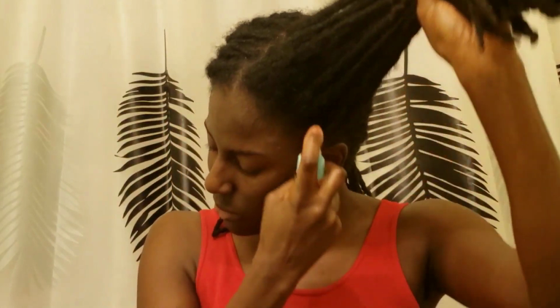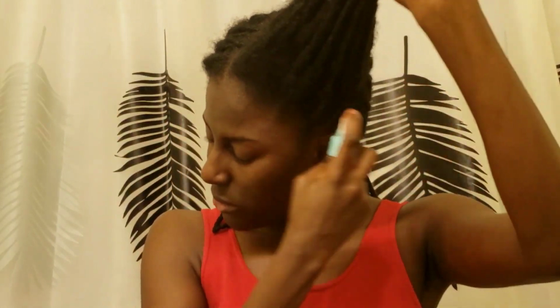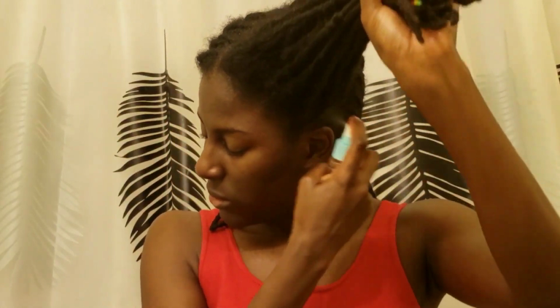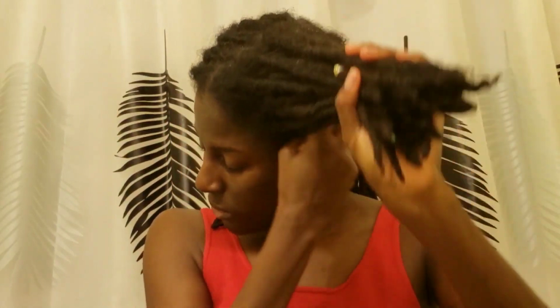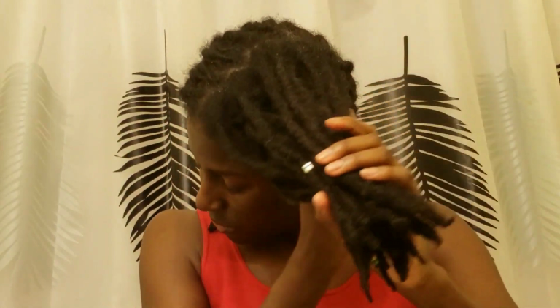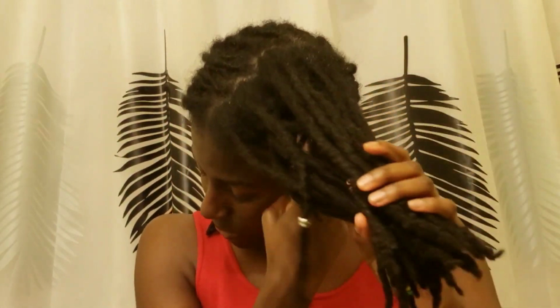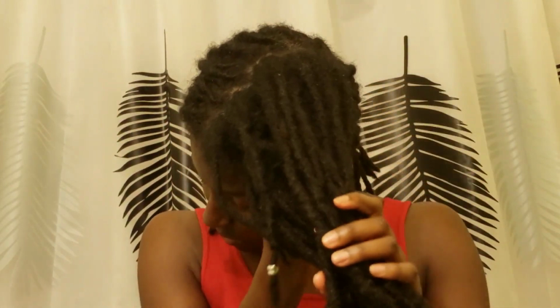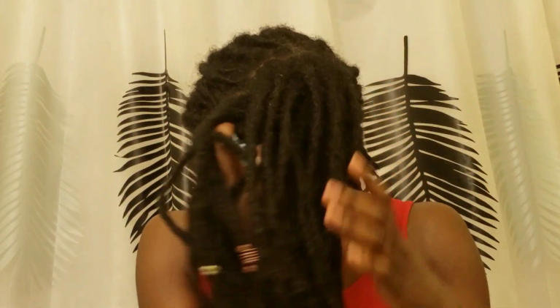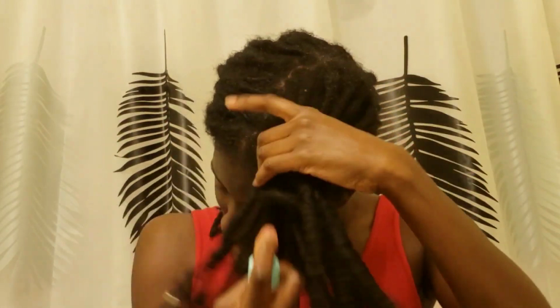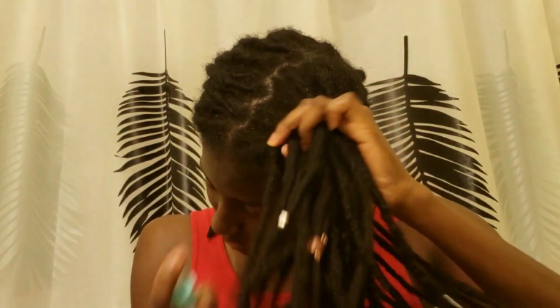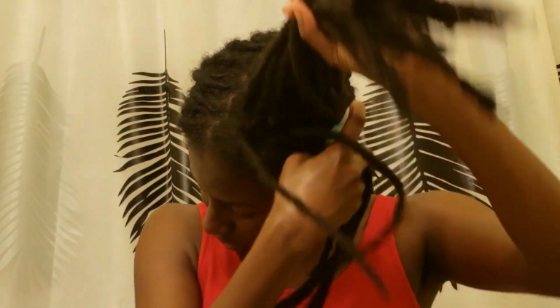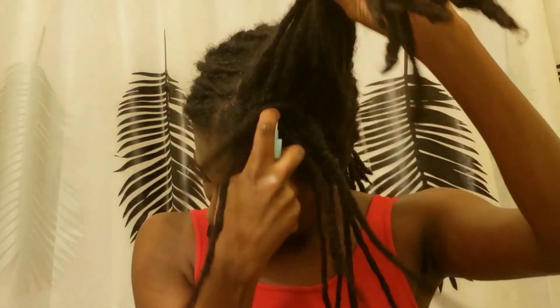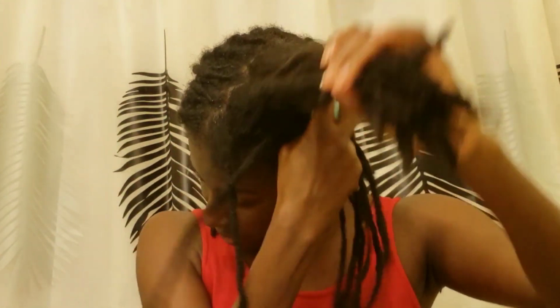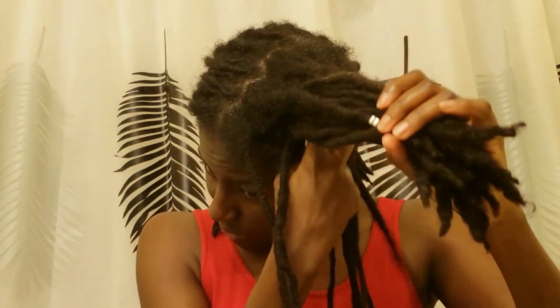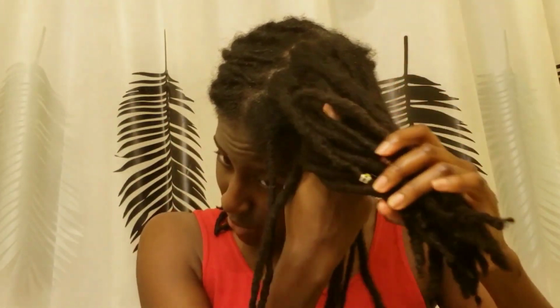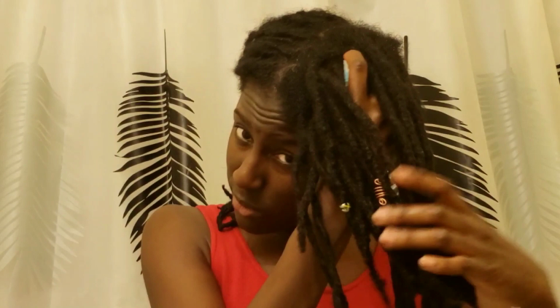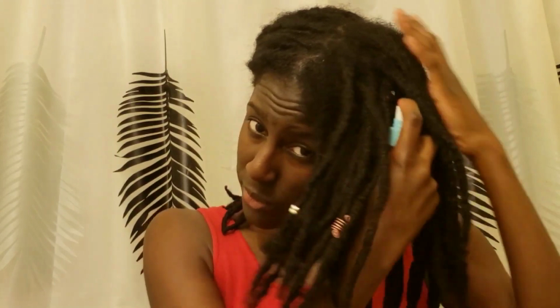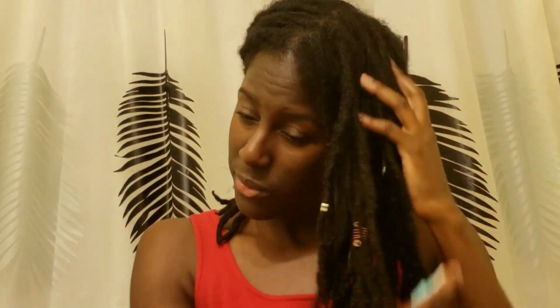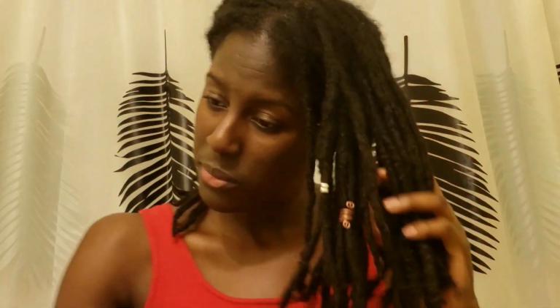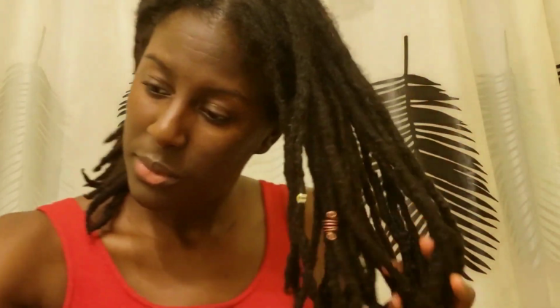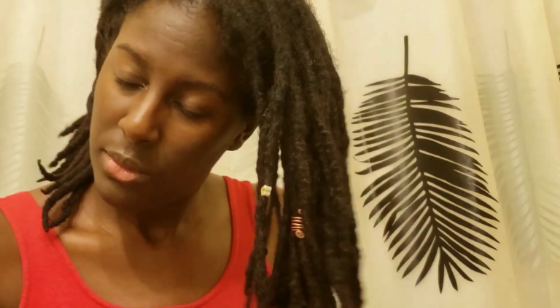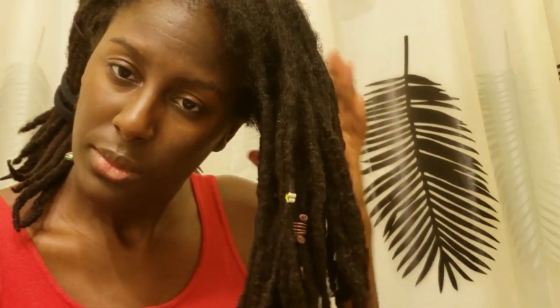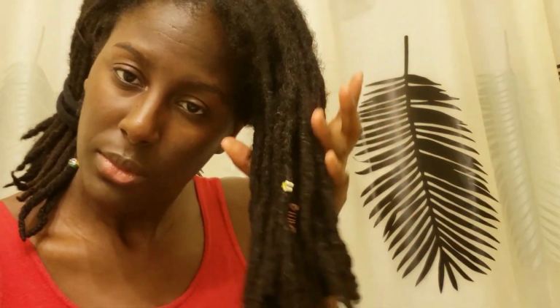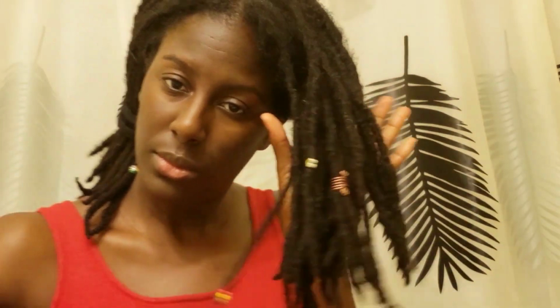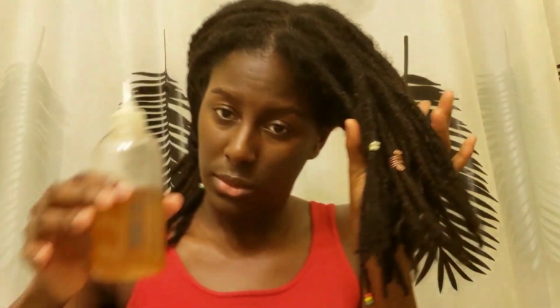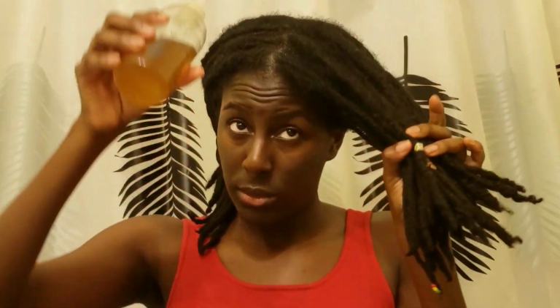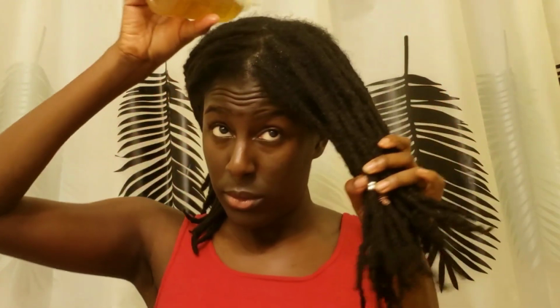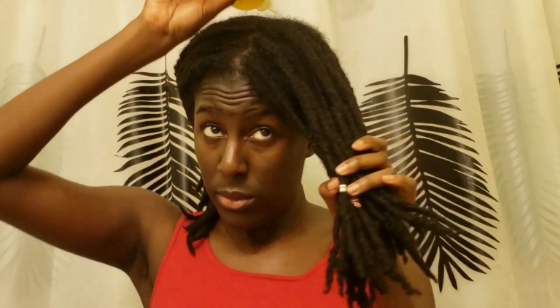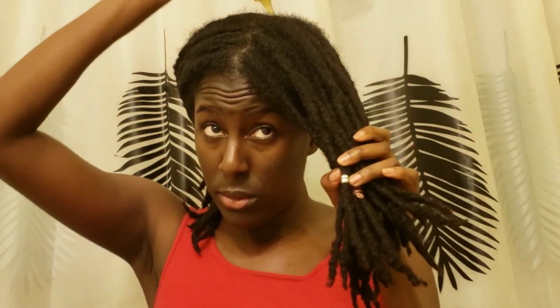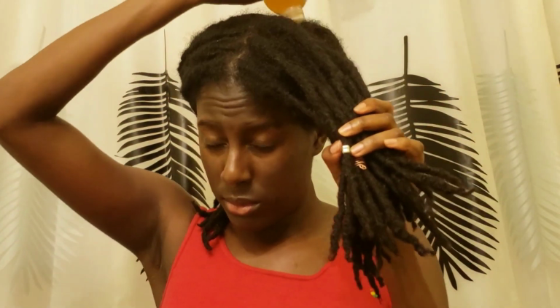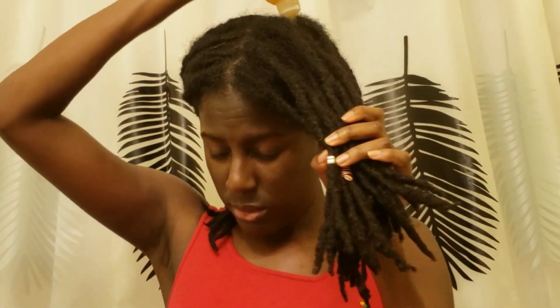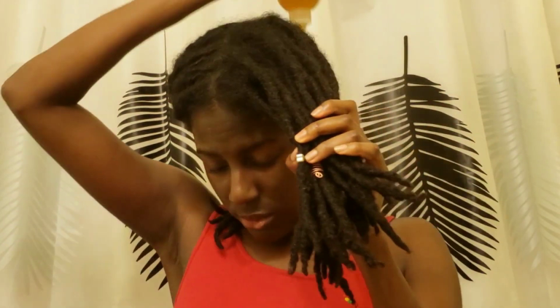This makes the retwist process seamless, simple, quicker, and less painful as I am not pulling out all the strands of my hair.